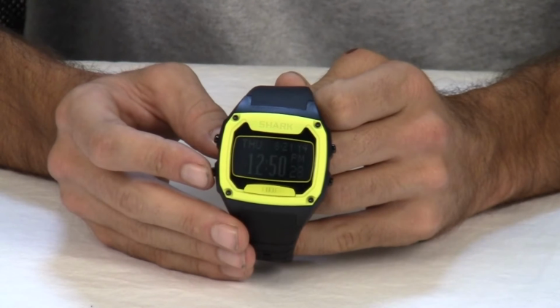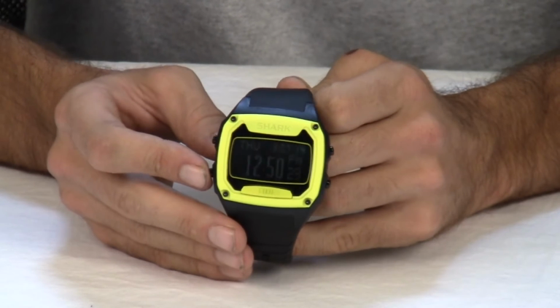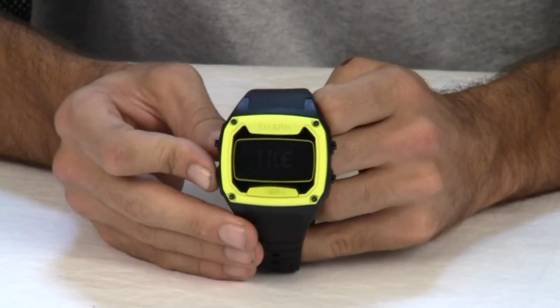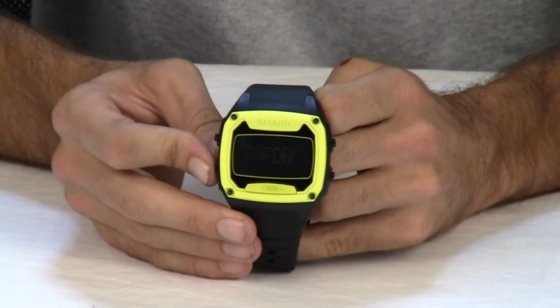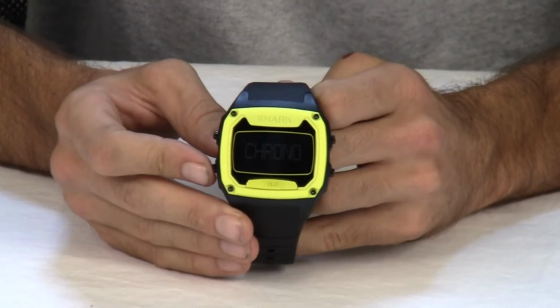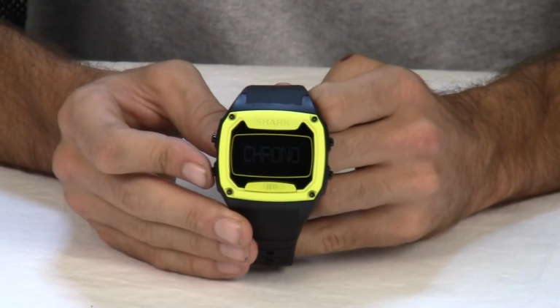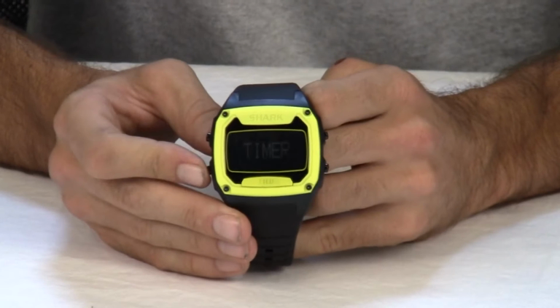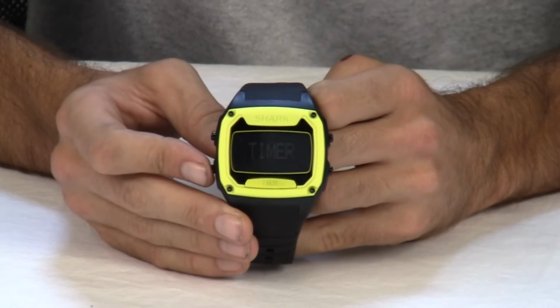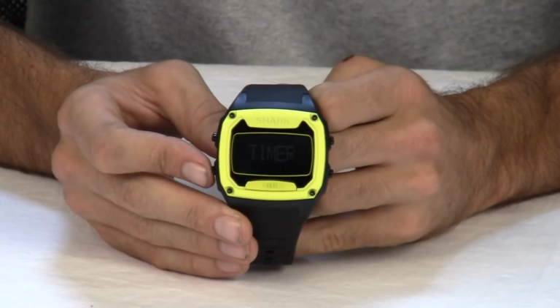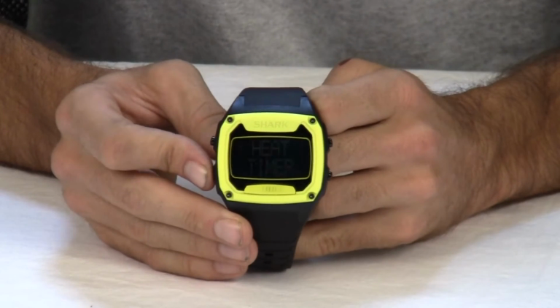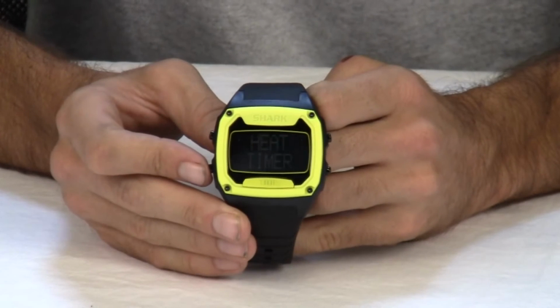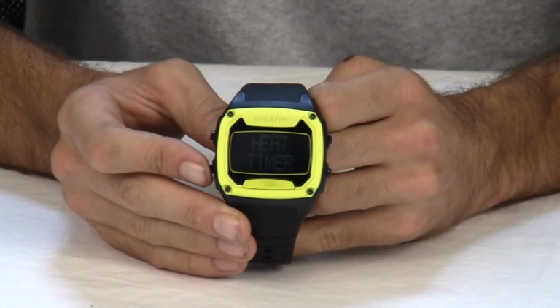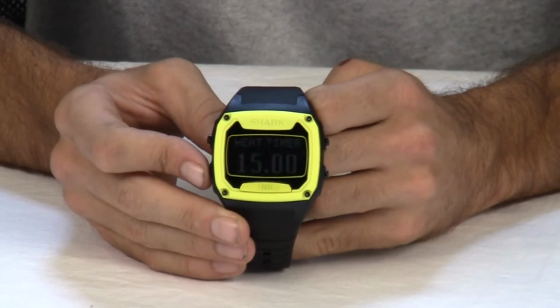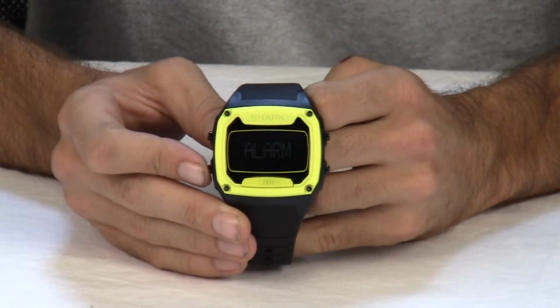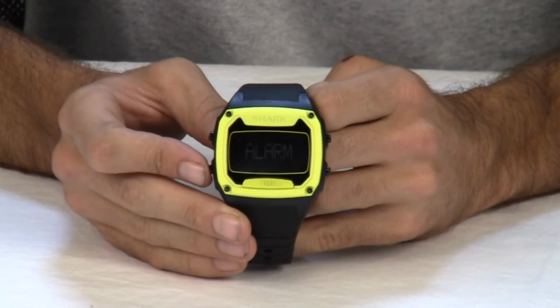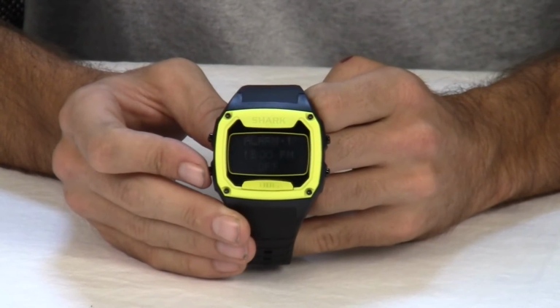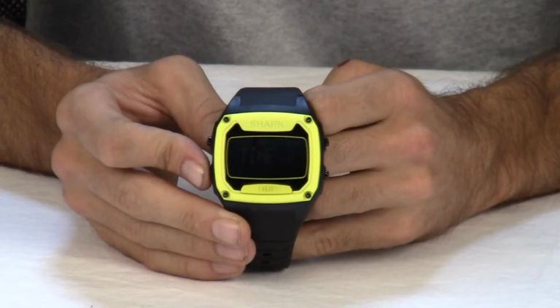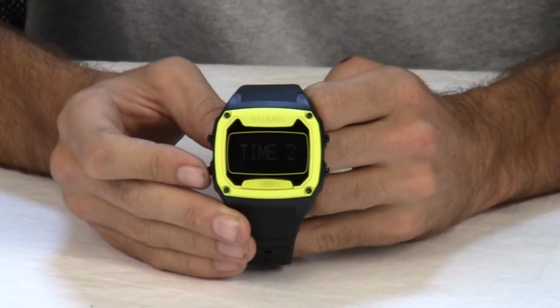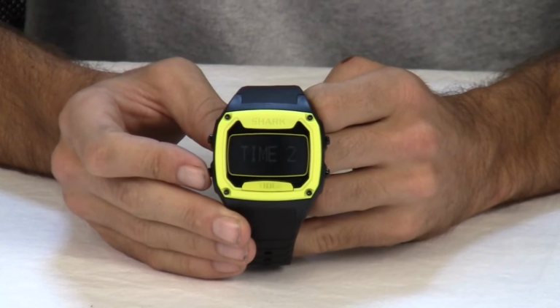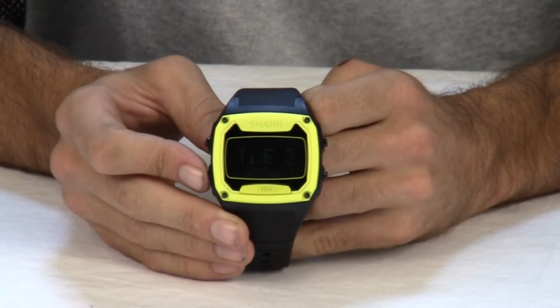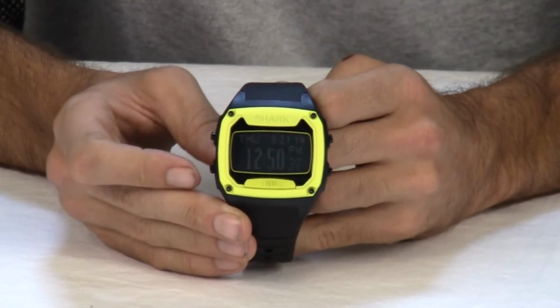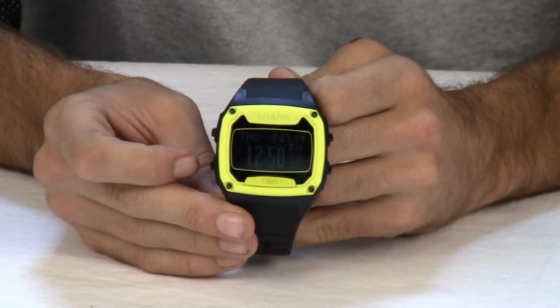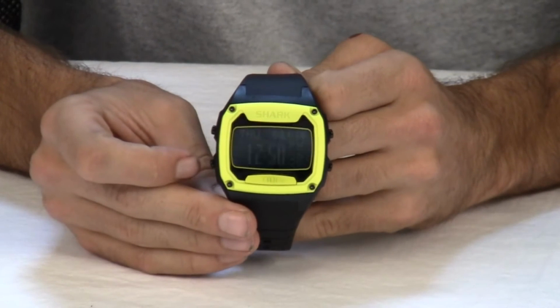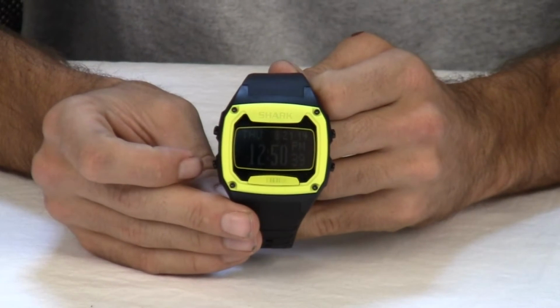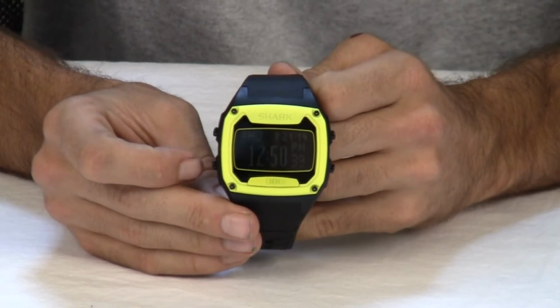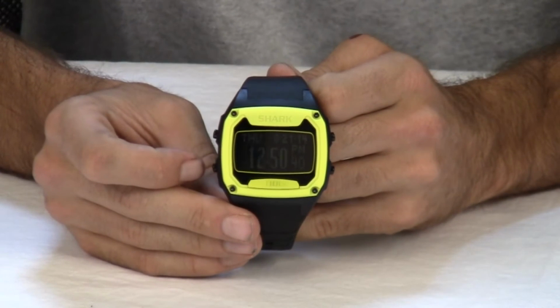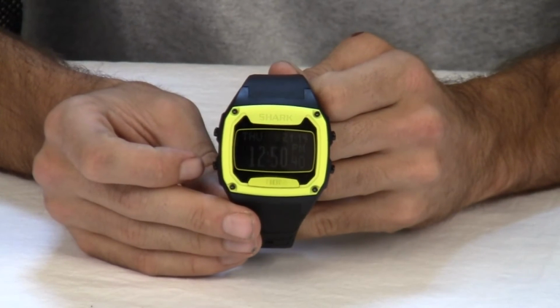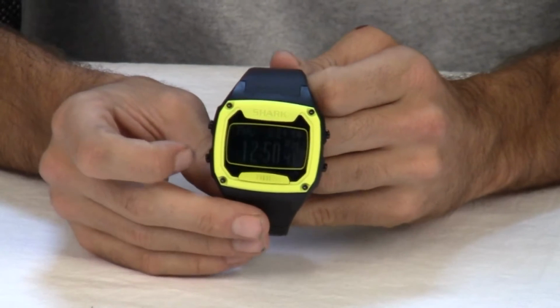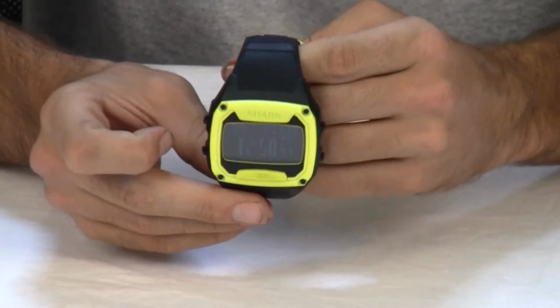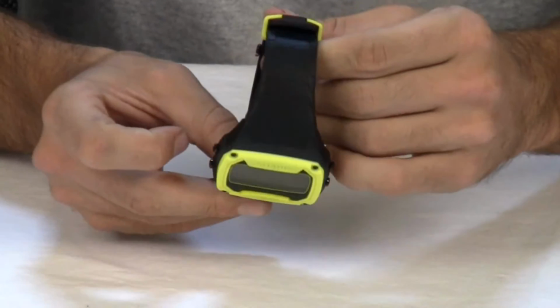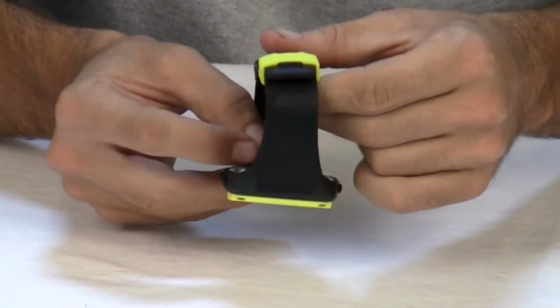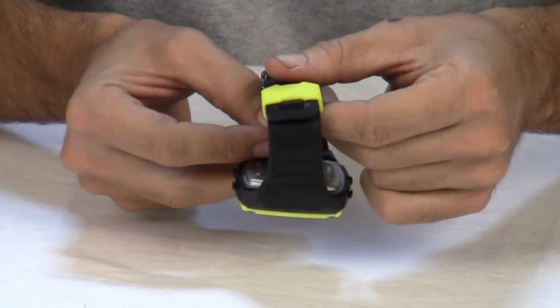This watch features a chronograph, timer, heat timer, alarm, dual time, and night vision backlit display, all on a polyurethane strap with a high gloss finish.